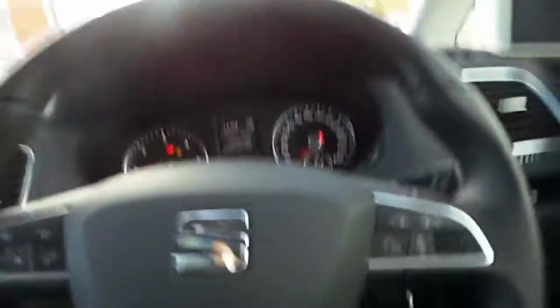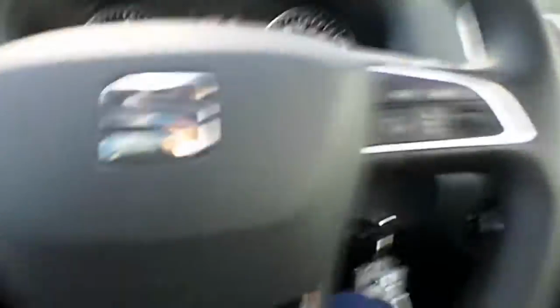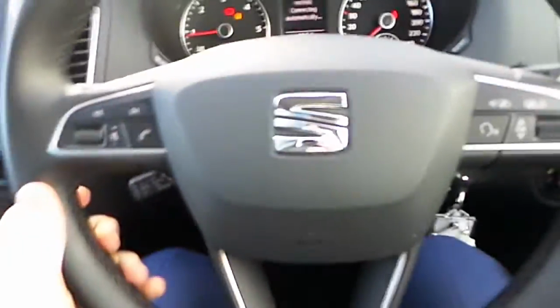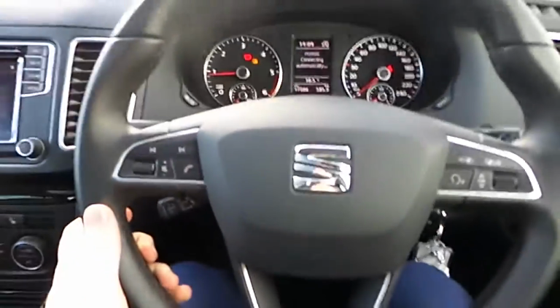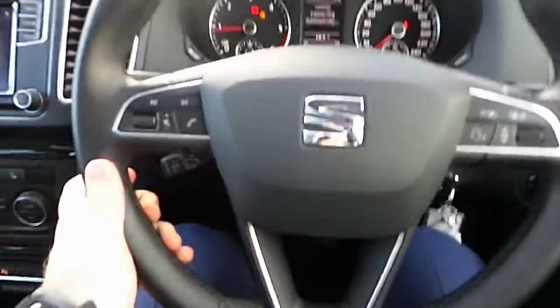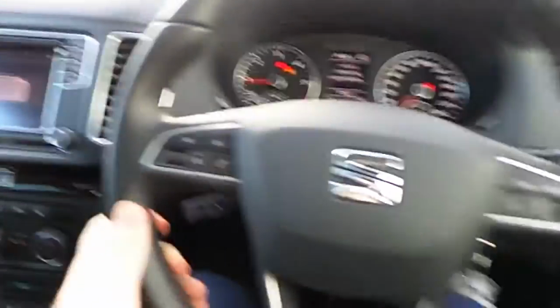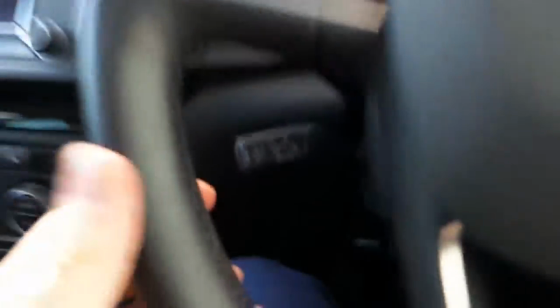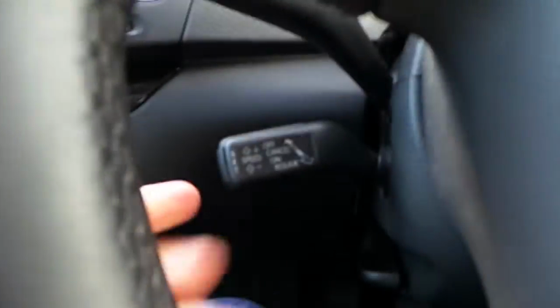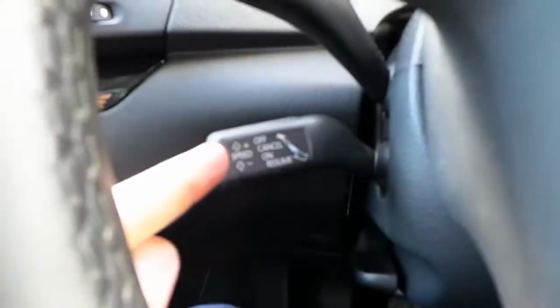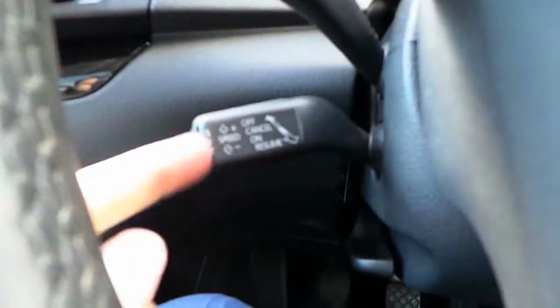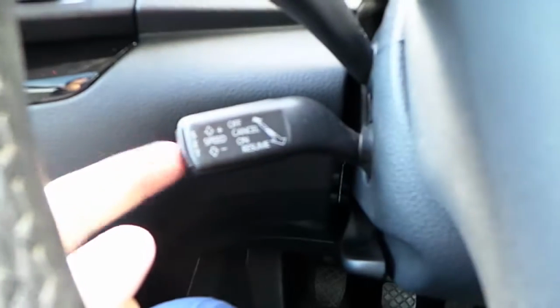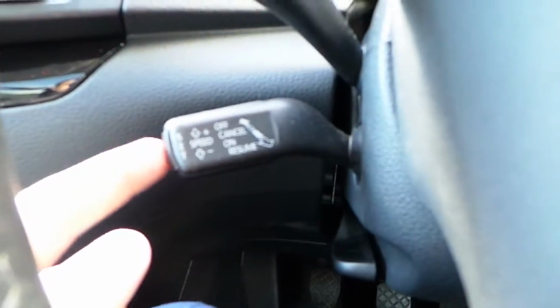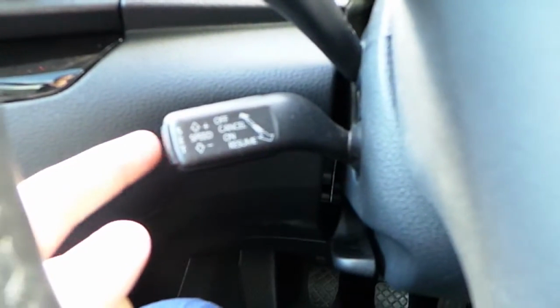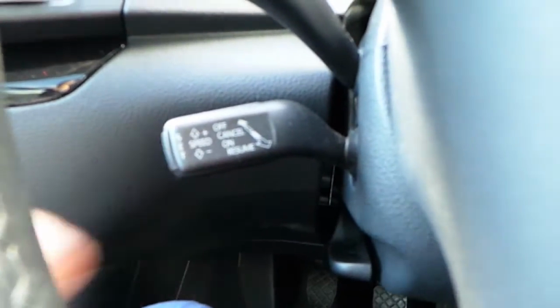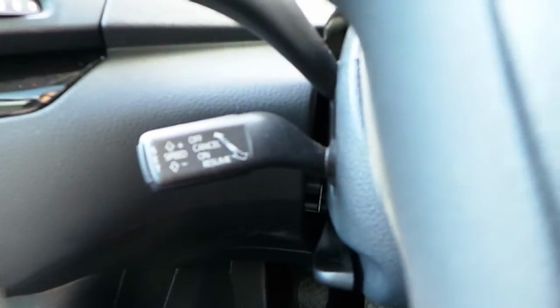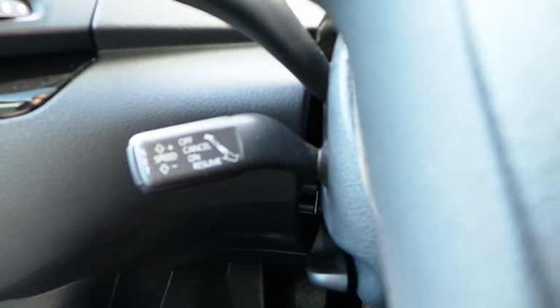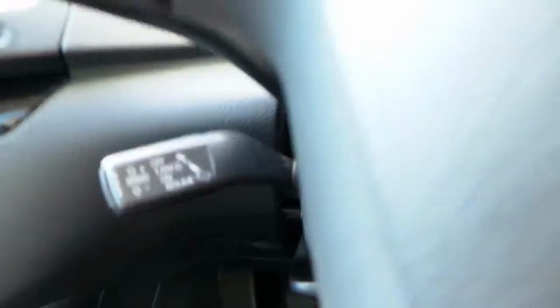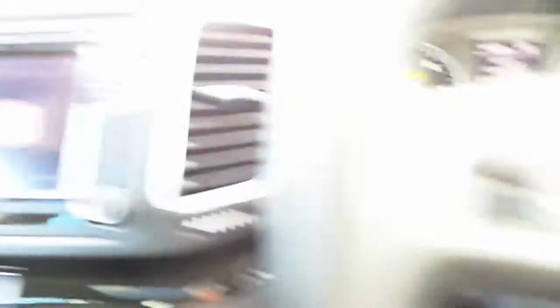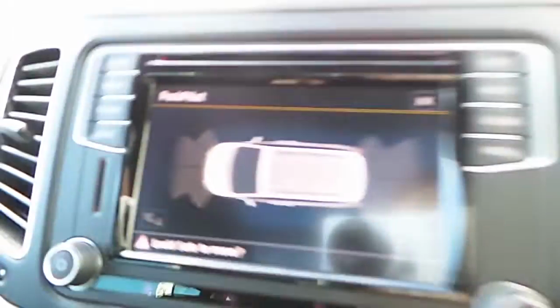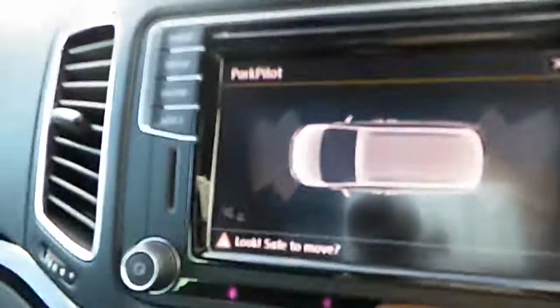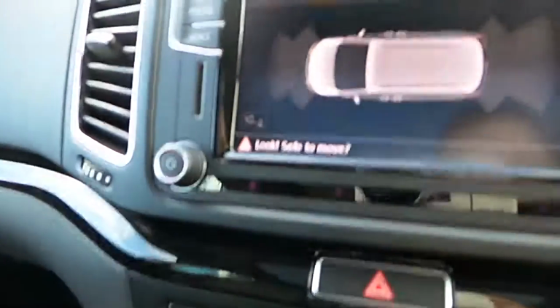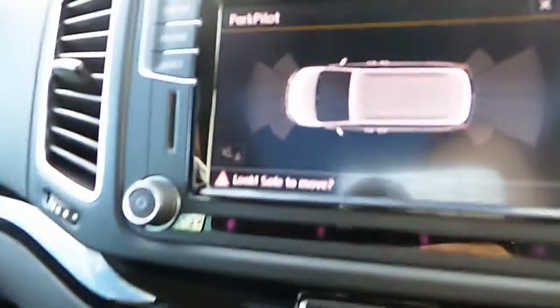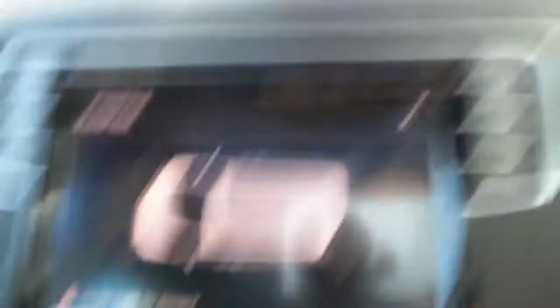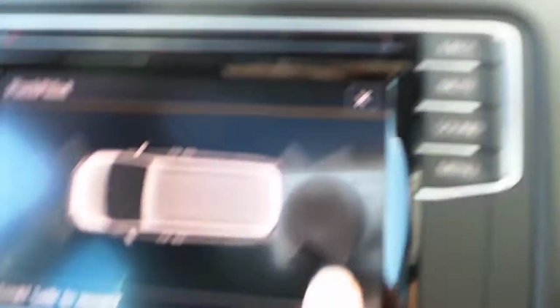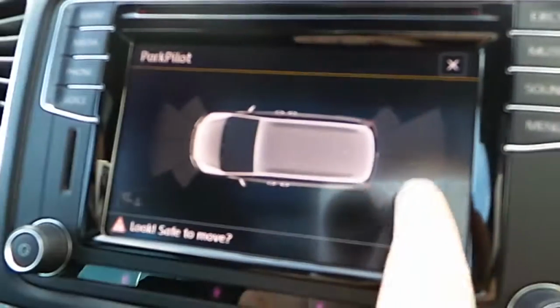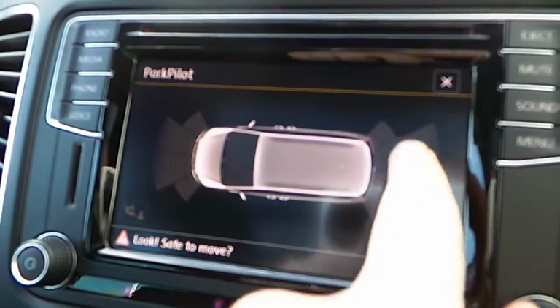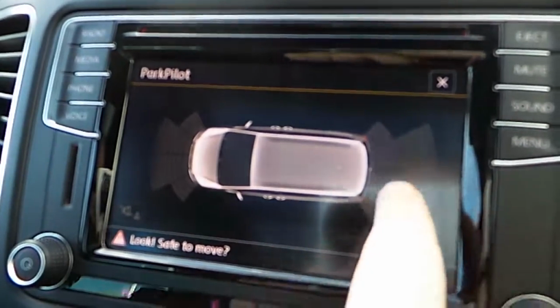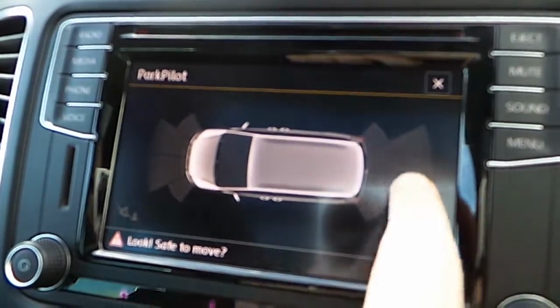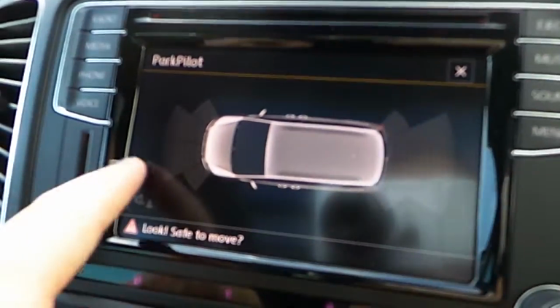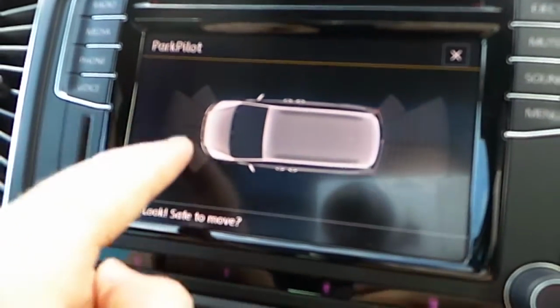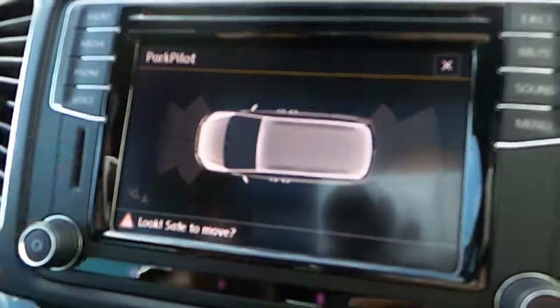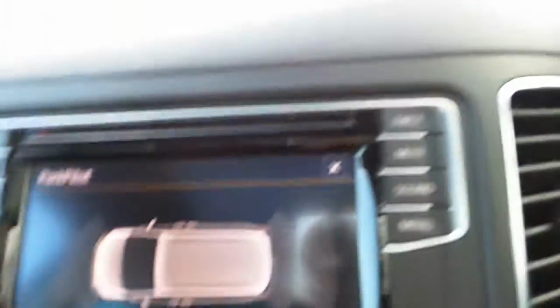You've also got a multi-function steering wheel, and down here you can see the cruise control. The parking sensors display up here when you're reversing, or at the front if you're driving towards an object.